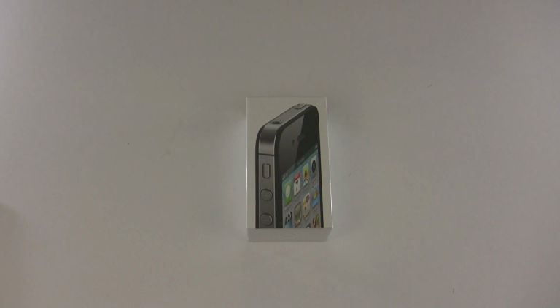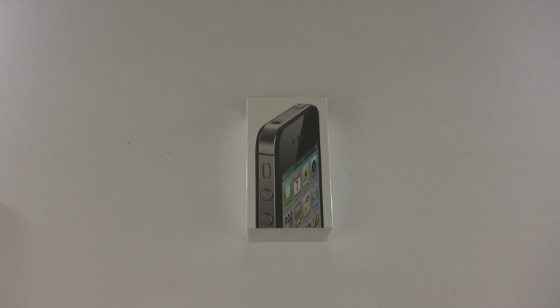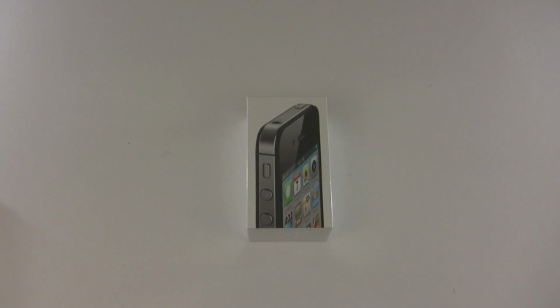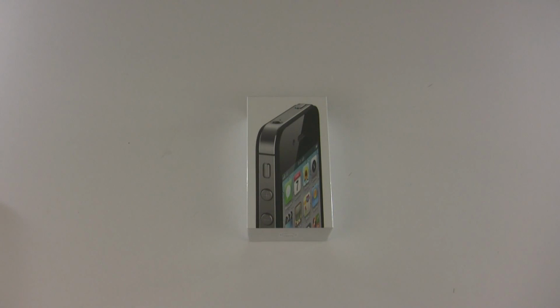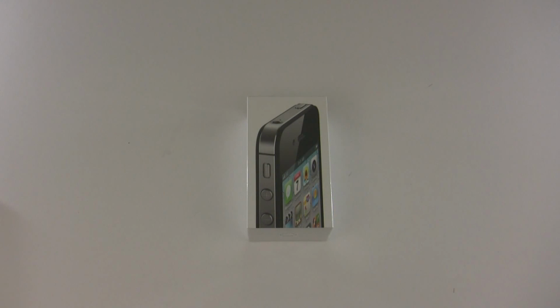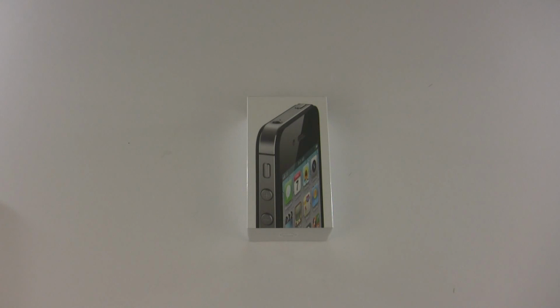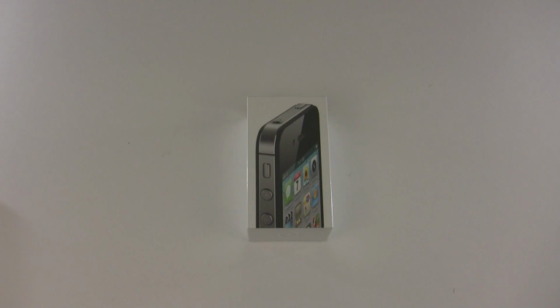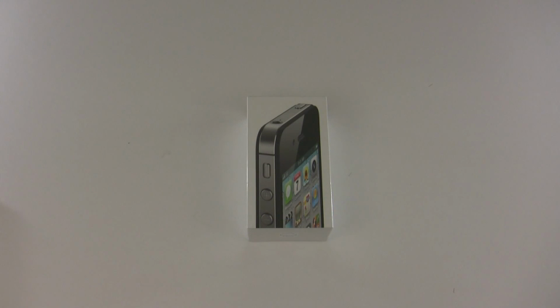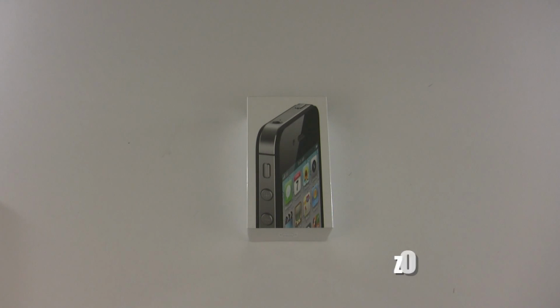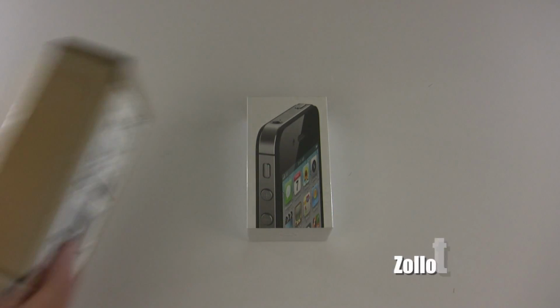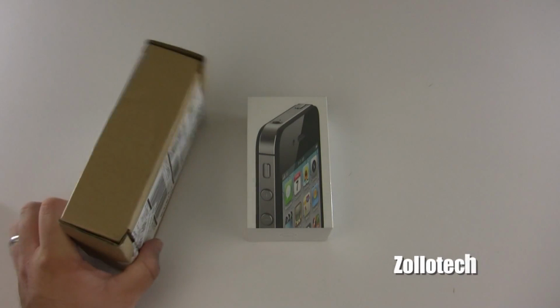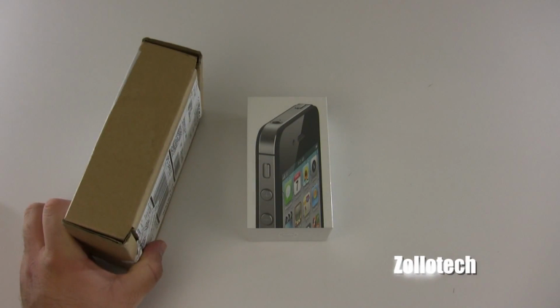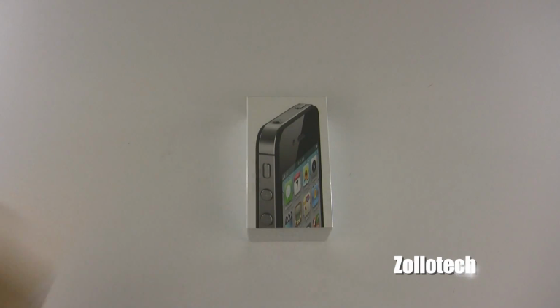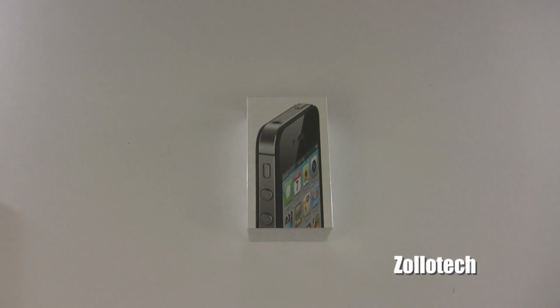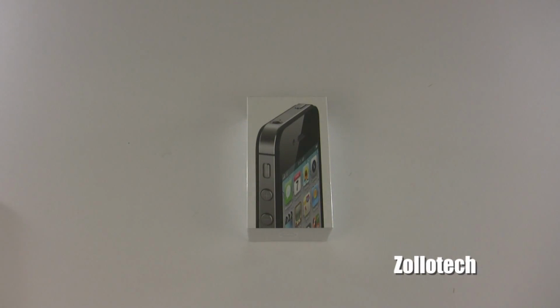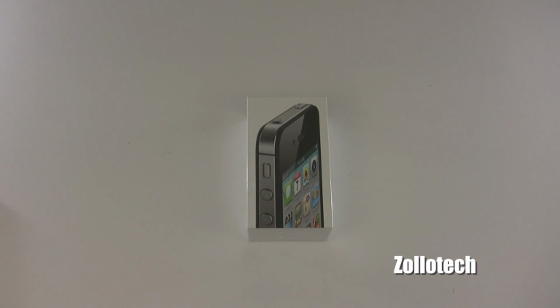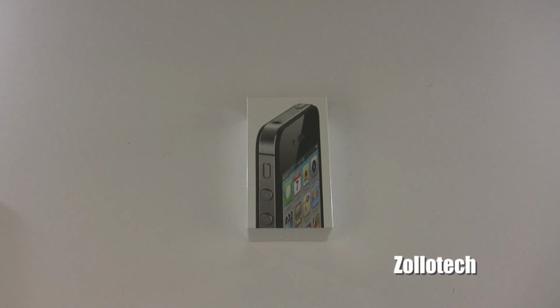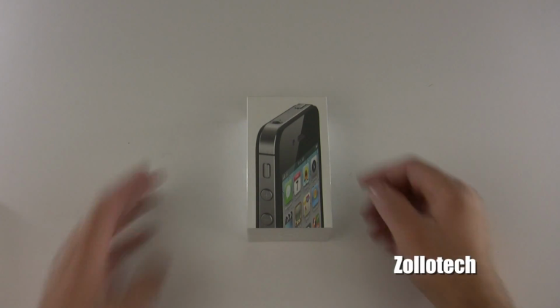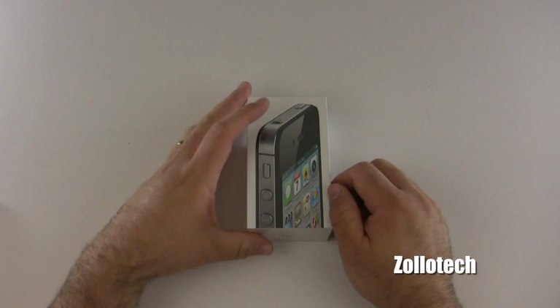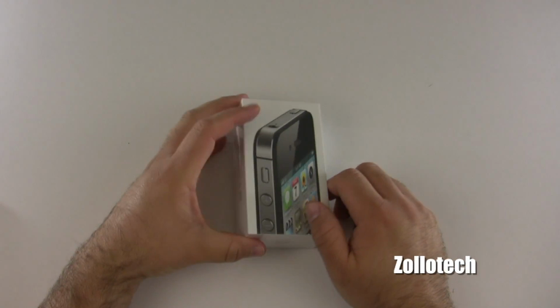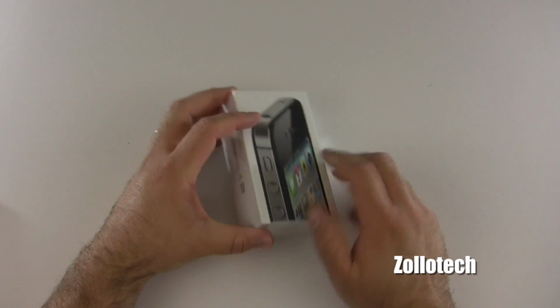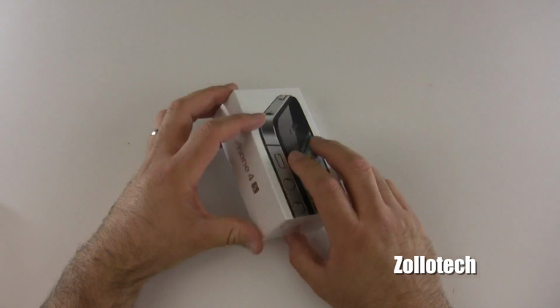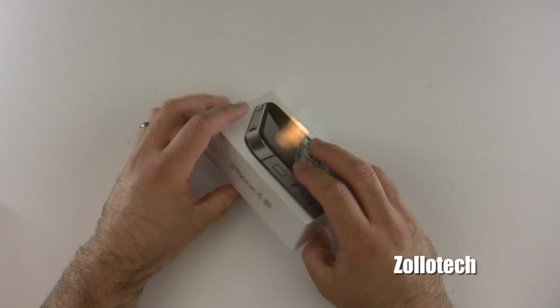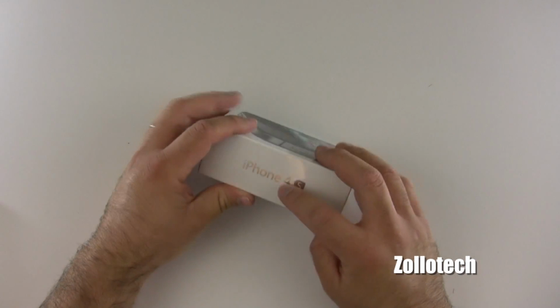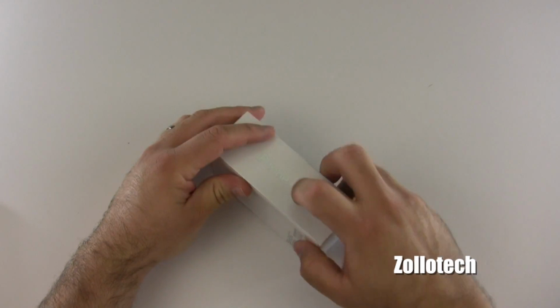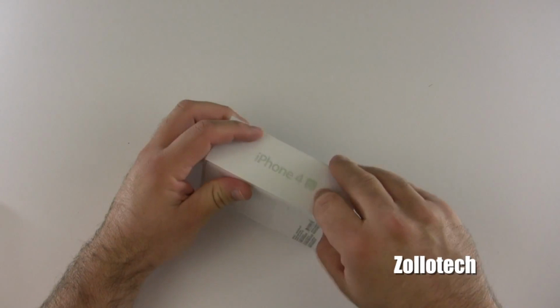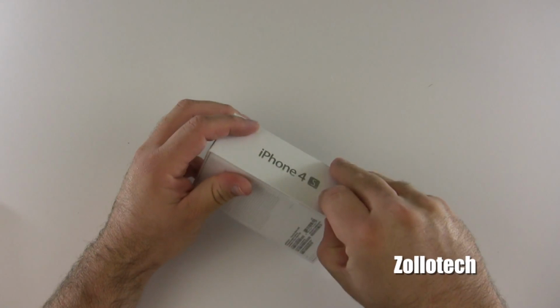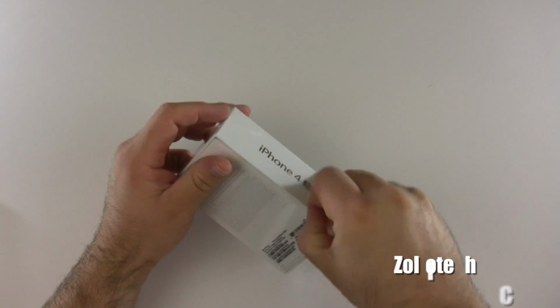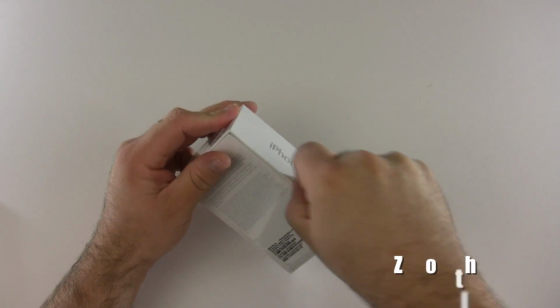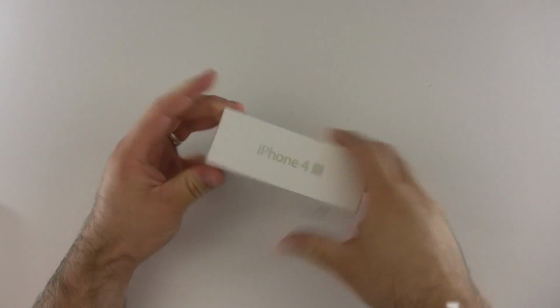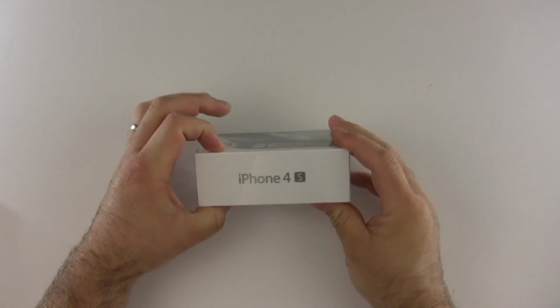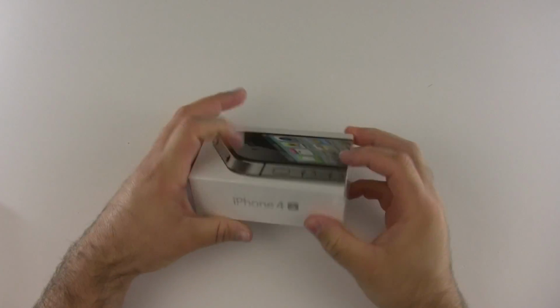Hi everyone, this is Aaron for Zollotech. We're going to unbox the iPhone 4s. It came in a little package that I got from China in about four days — it went from China to Hong Kong to Kentucky to New York where I am. So let's go ahead and open it up.